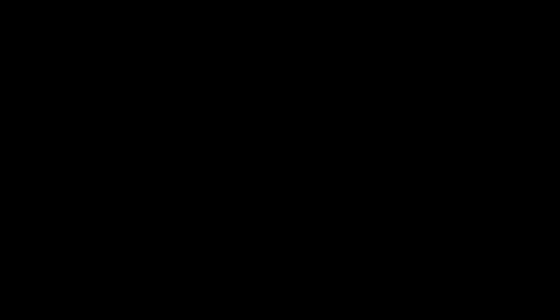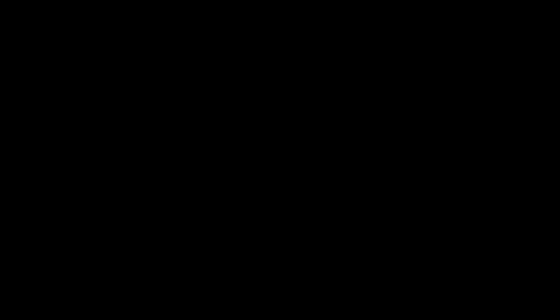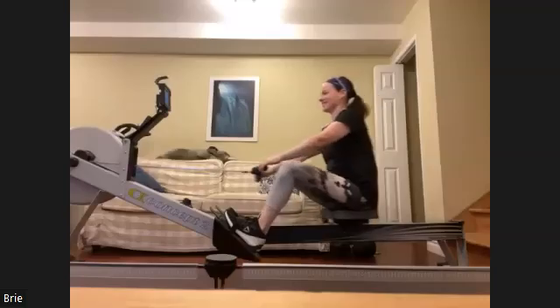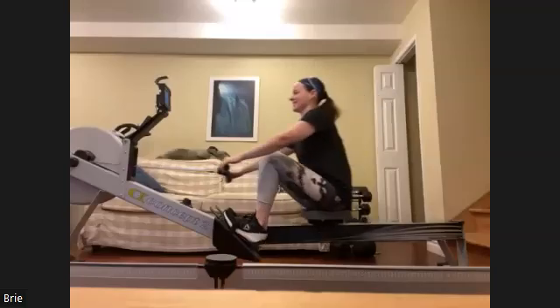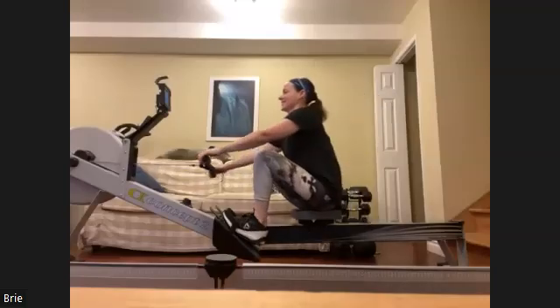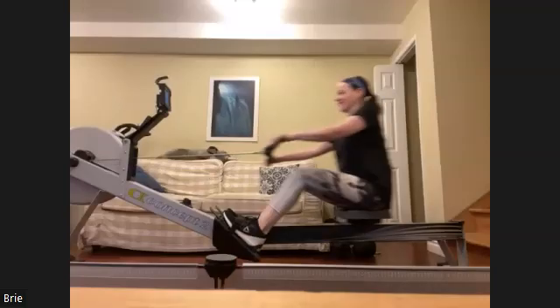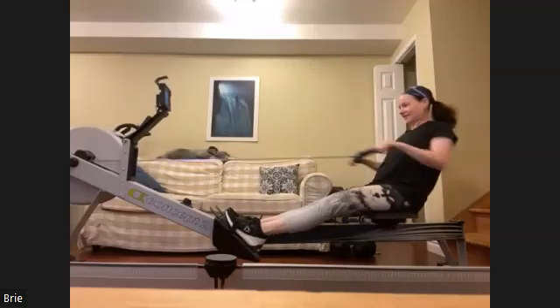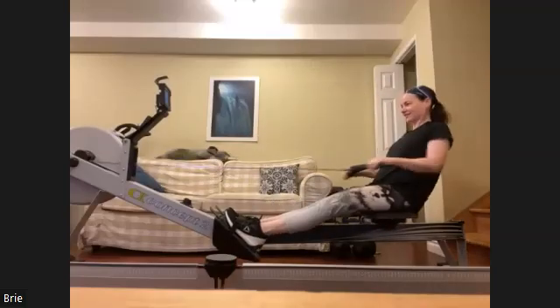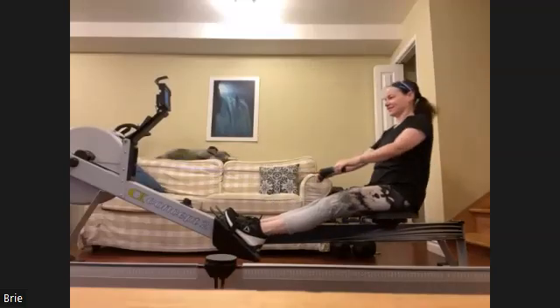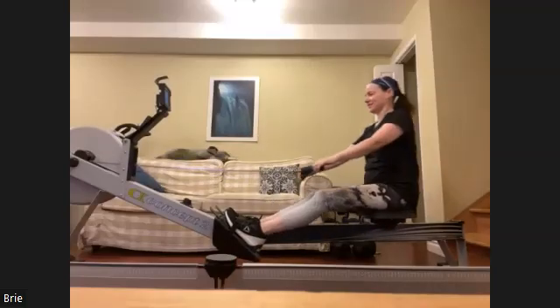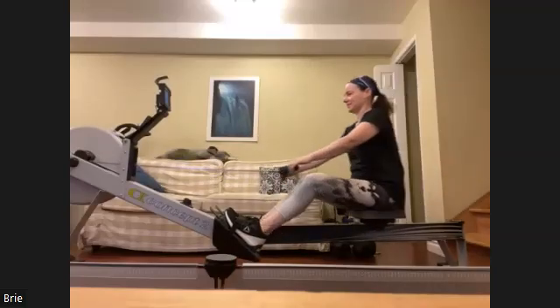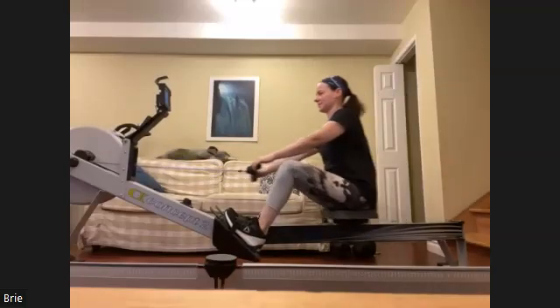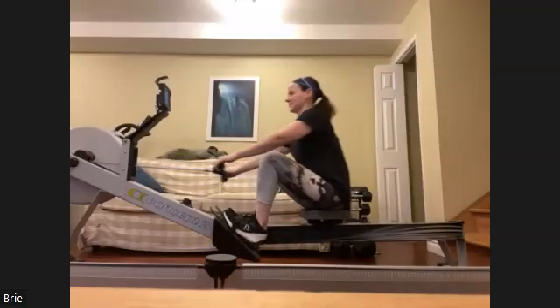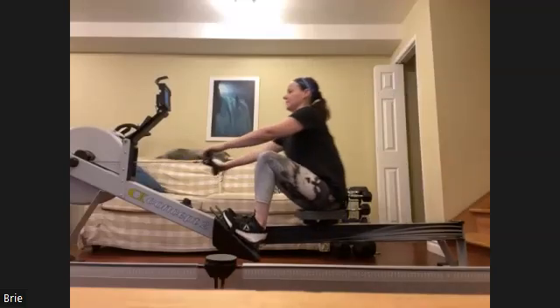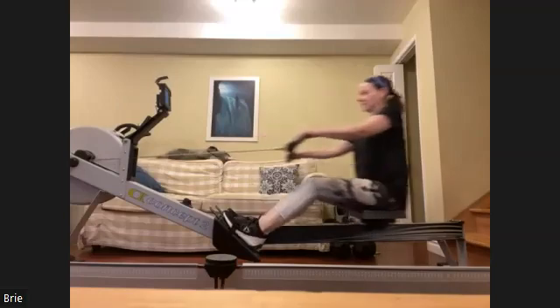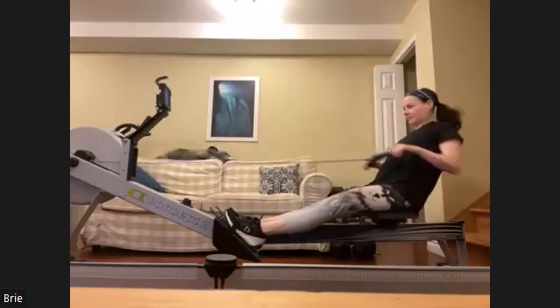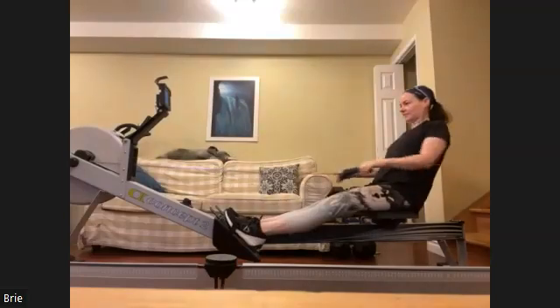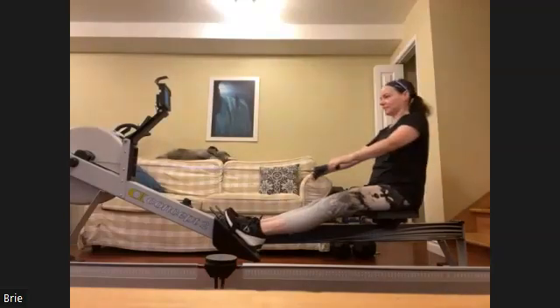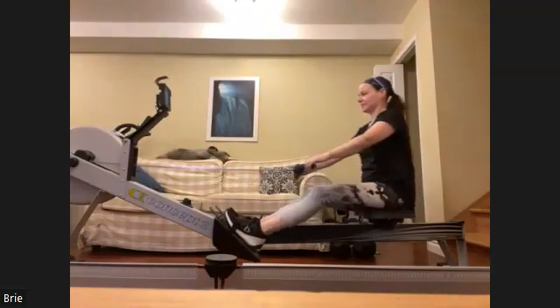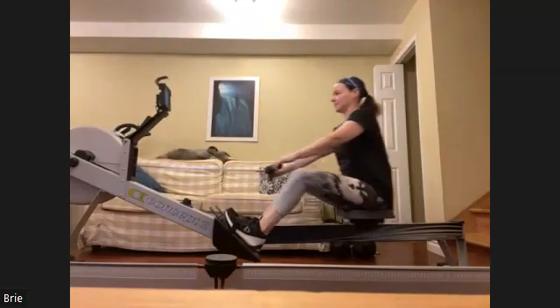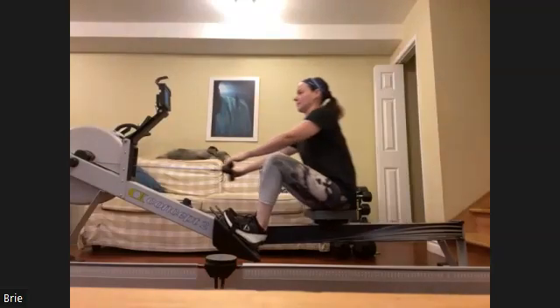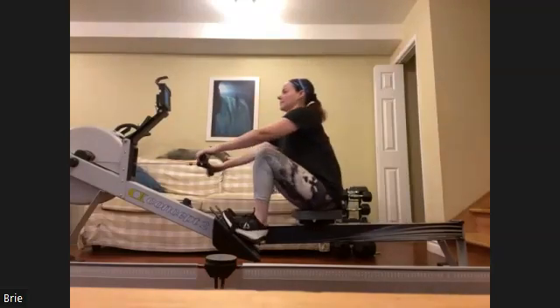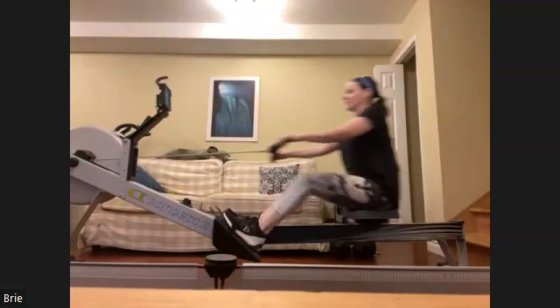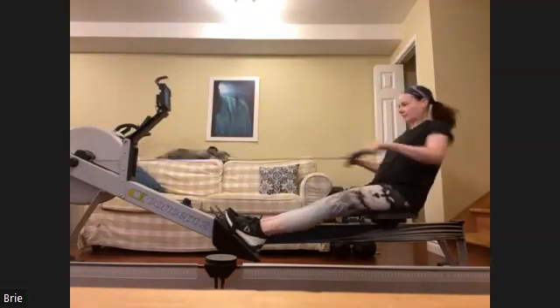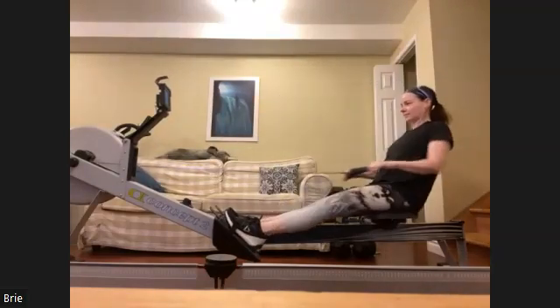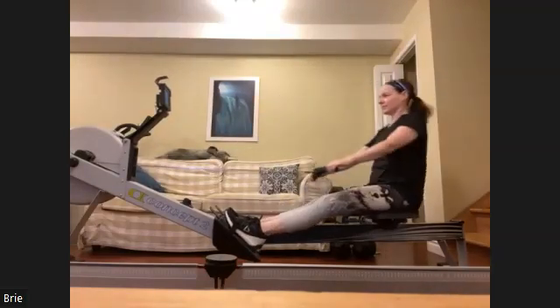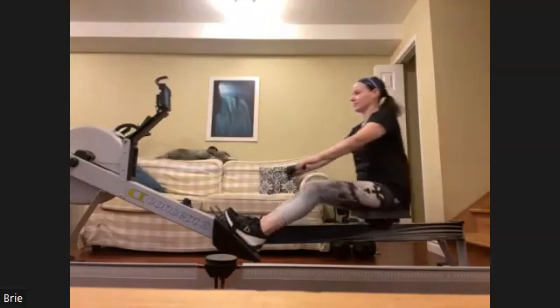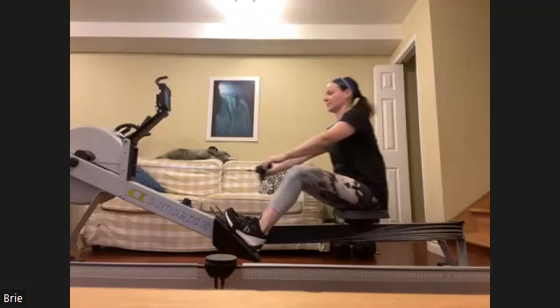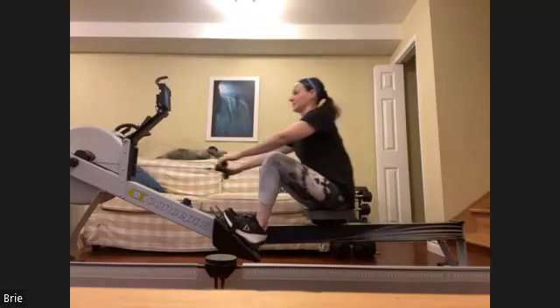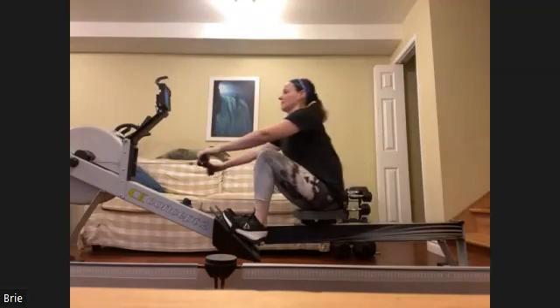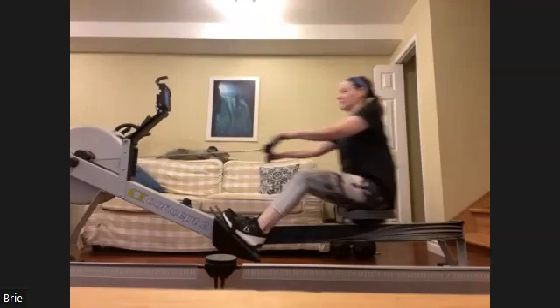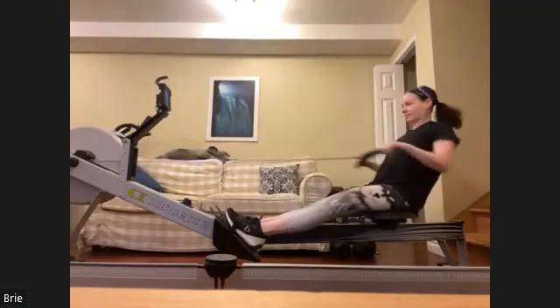Pressing it through. We got six minutes and we're almost done that first minute. Pushing it back again. Everybody feeling good?